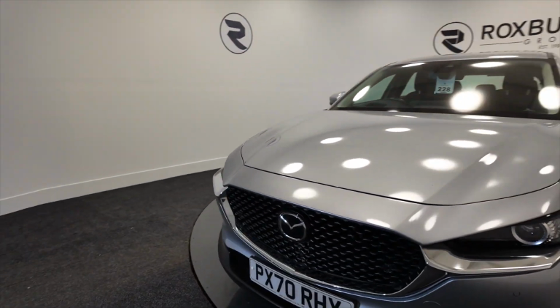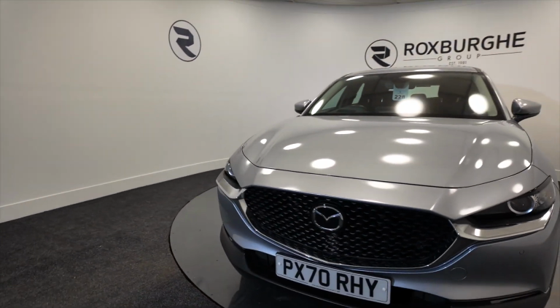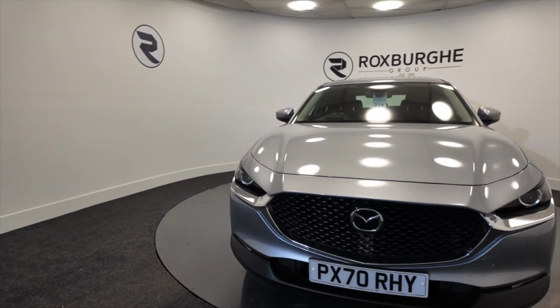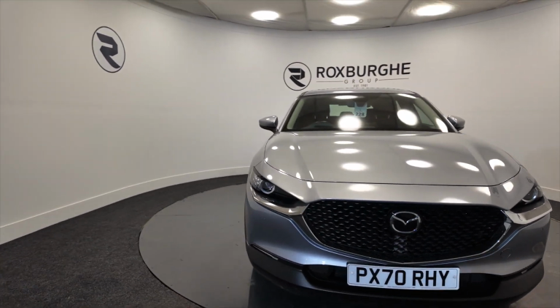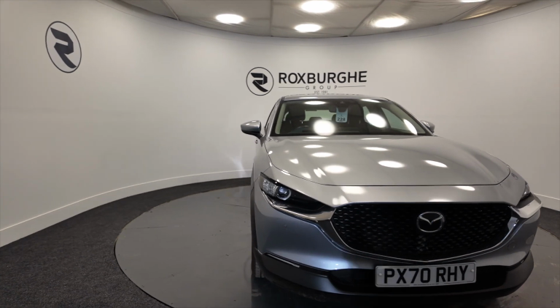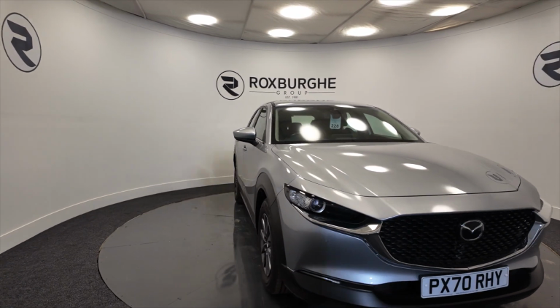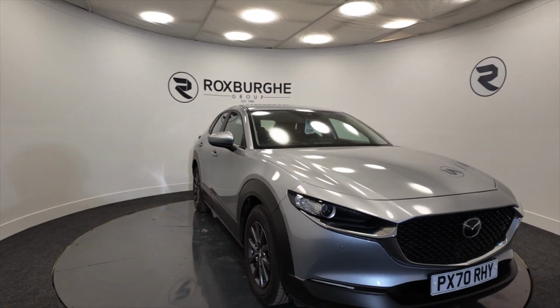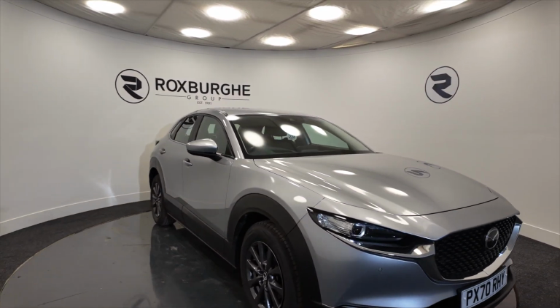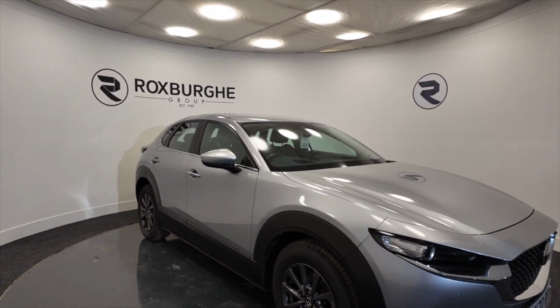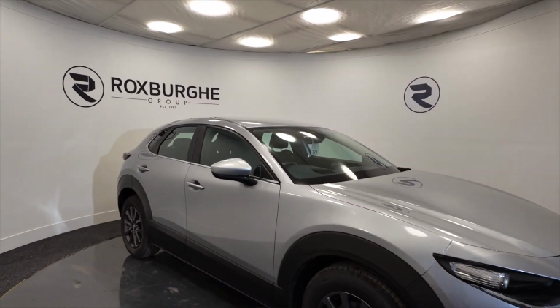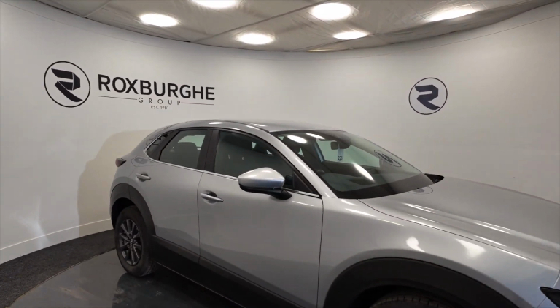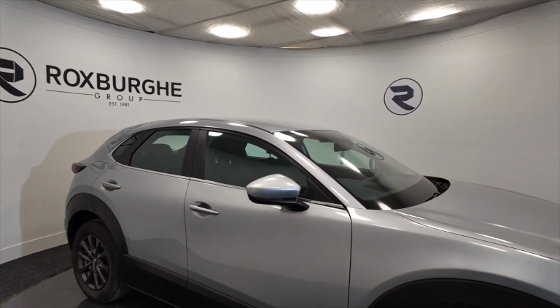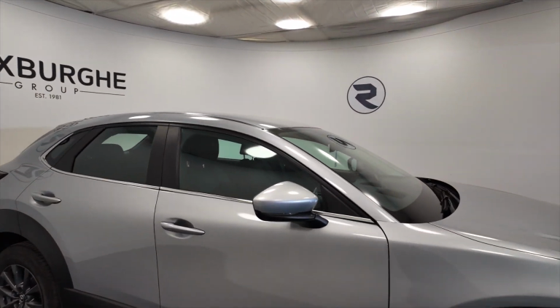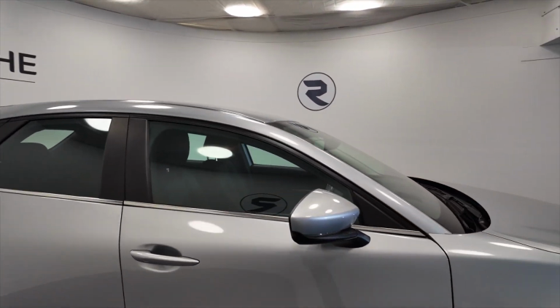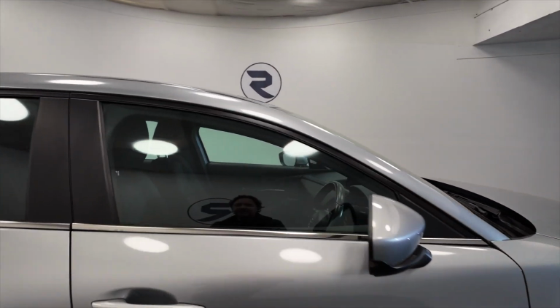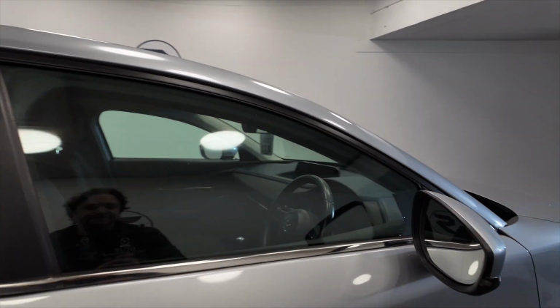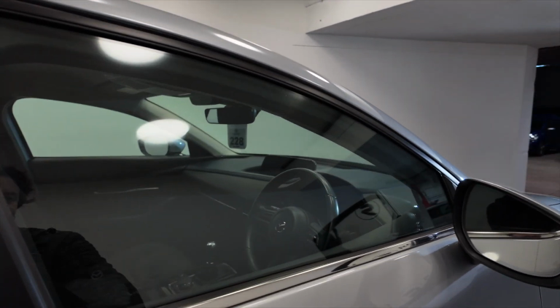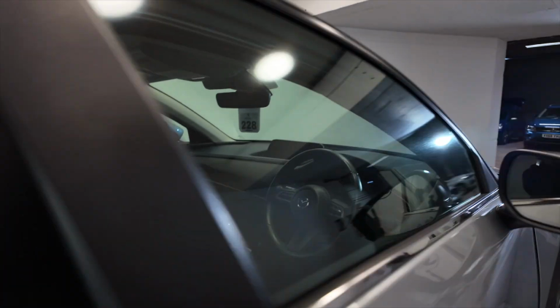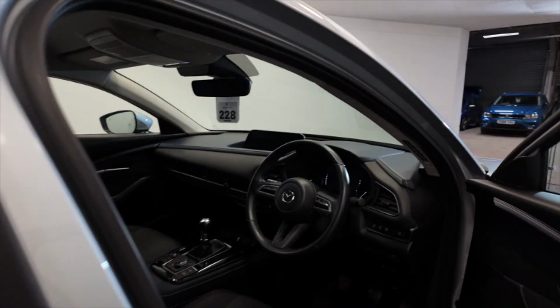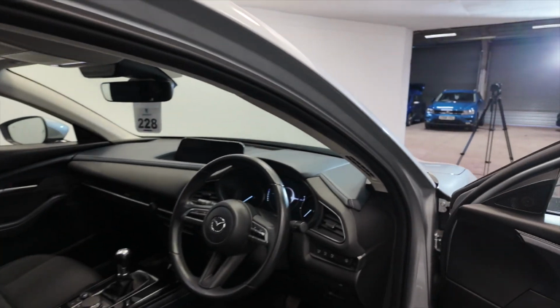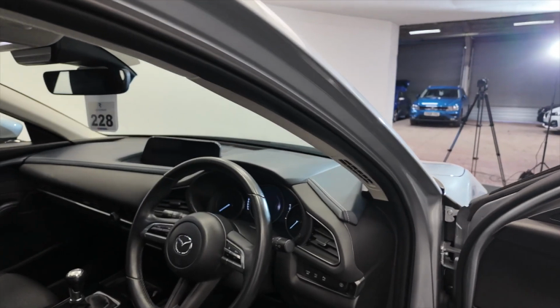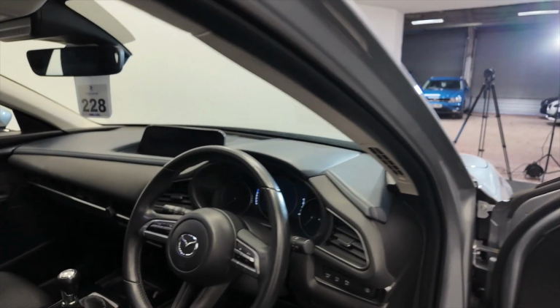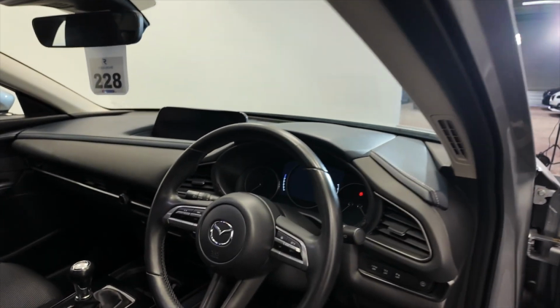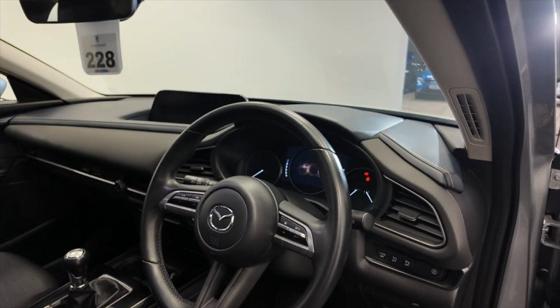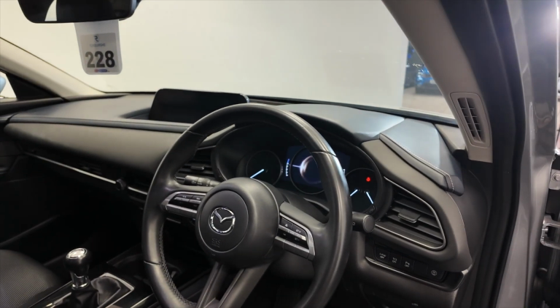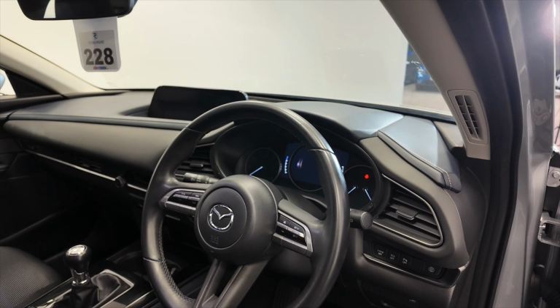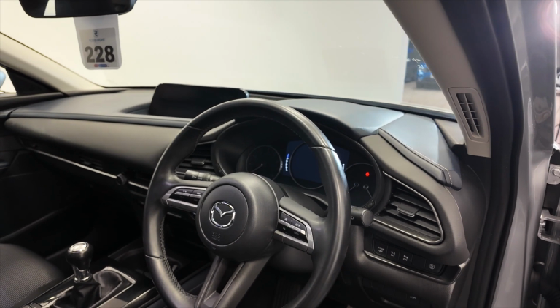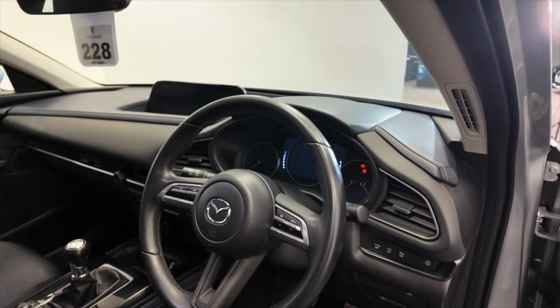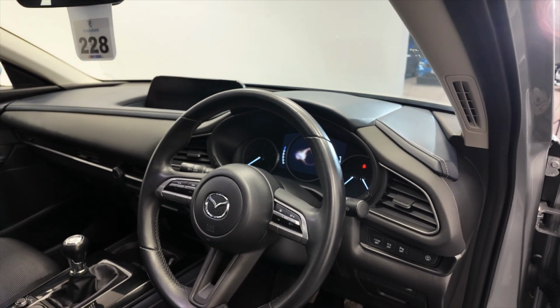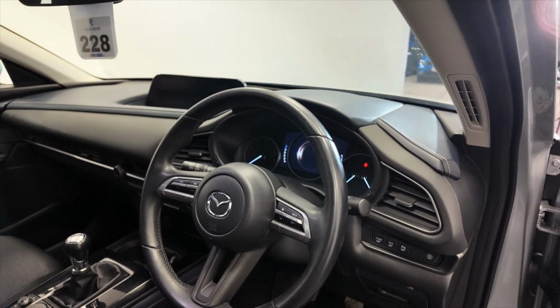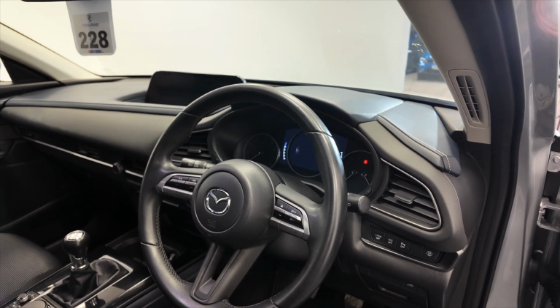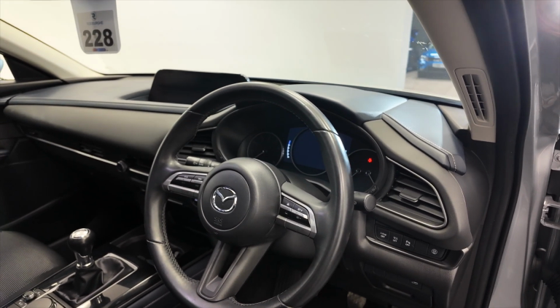The car has got all-round parking sensors, LED daytime running lights, indicators on the wing mirrors there, and a really nice multifunction steering wheel so you can make hands-free calls etc. just by connecting your mobile phone via Bluetooth.